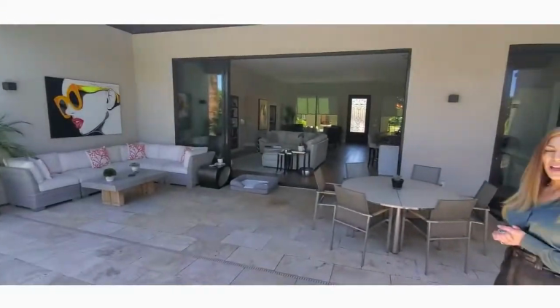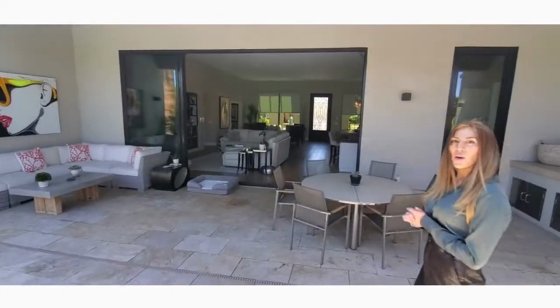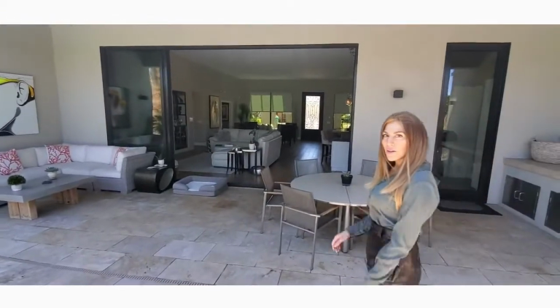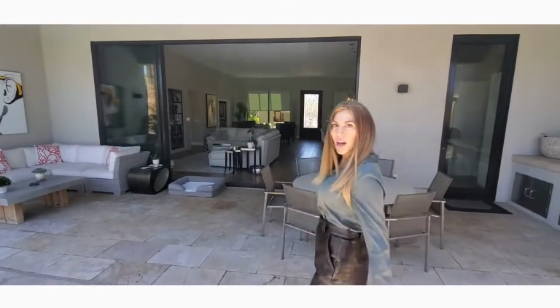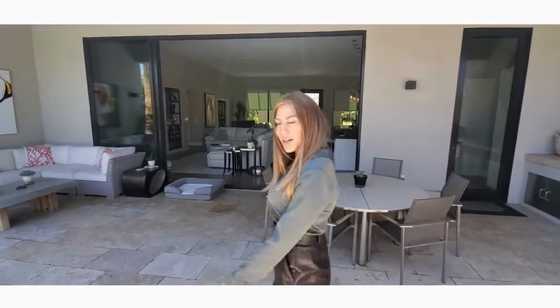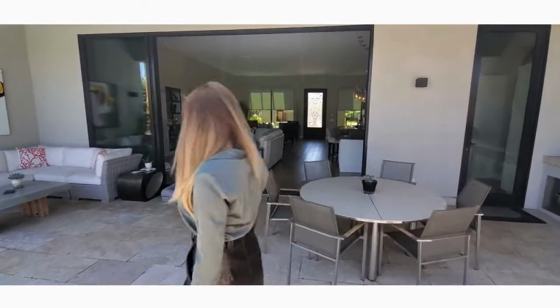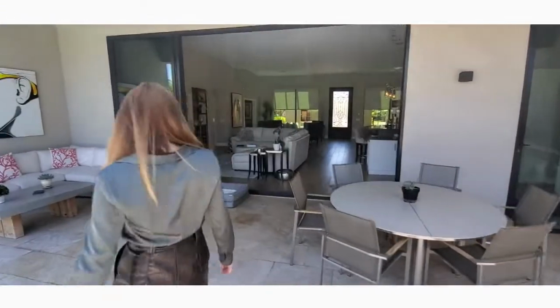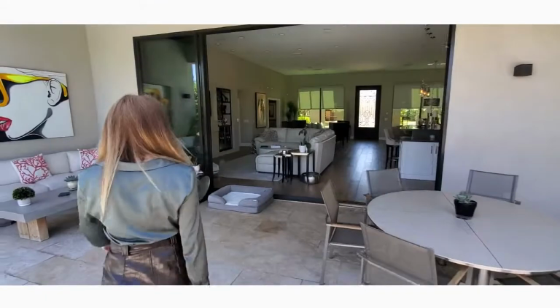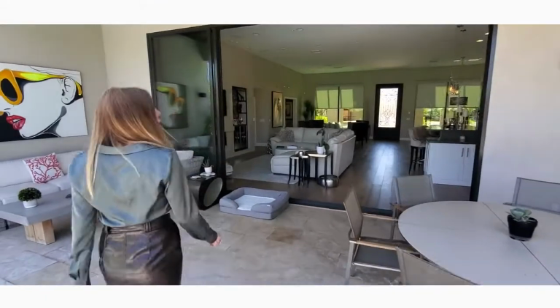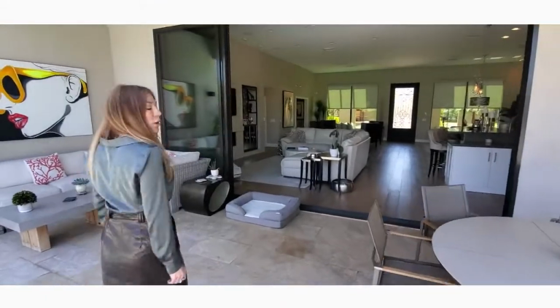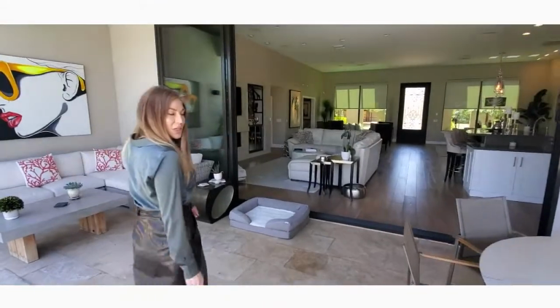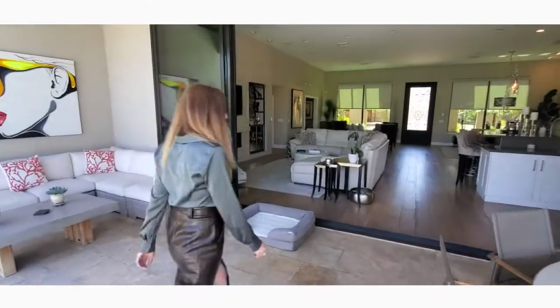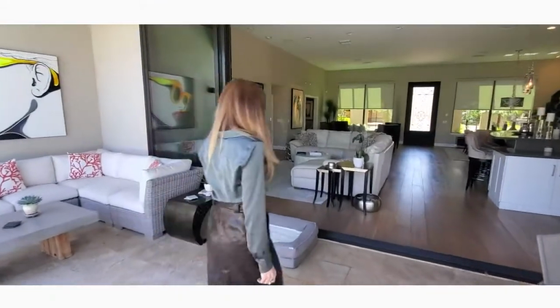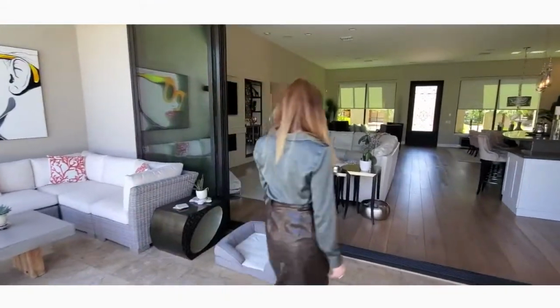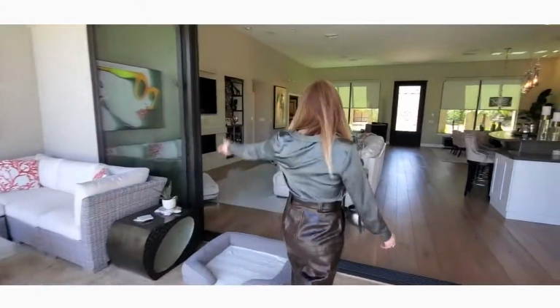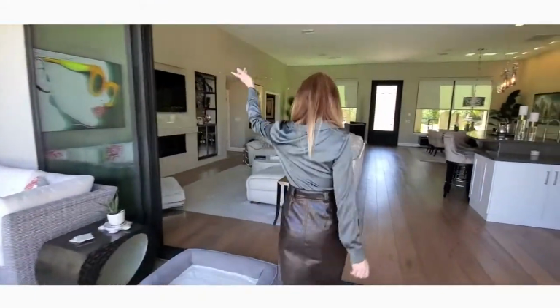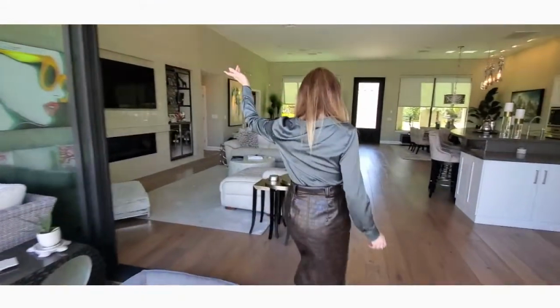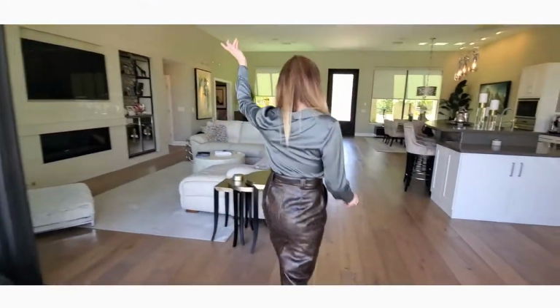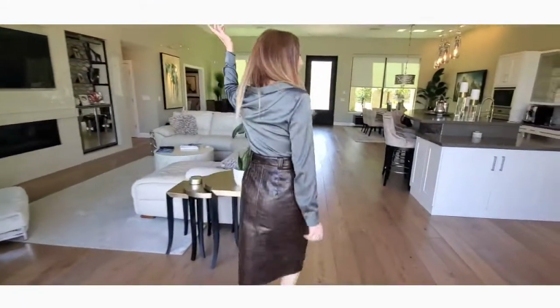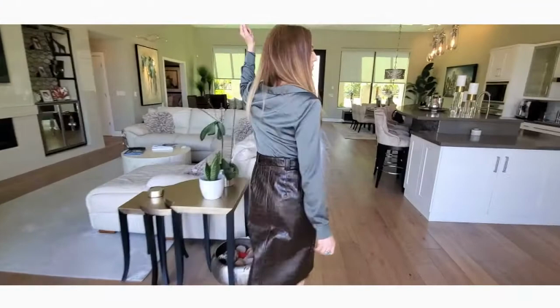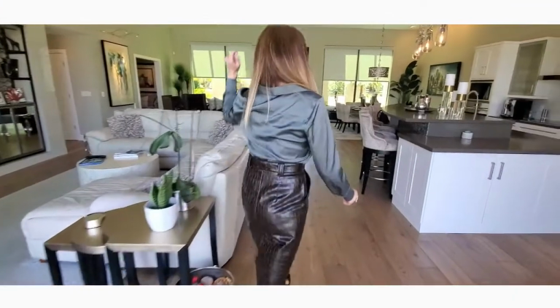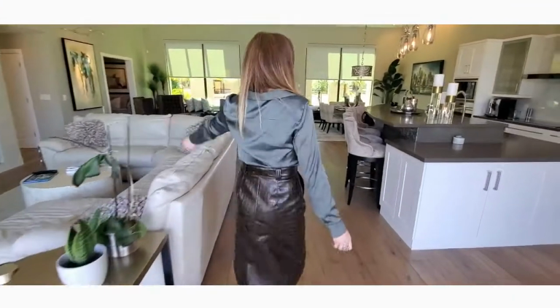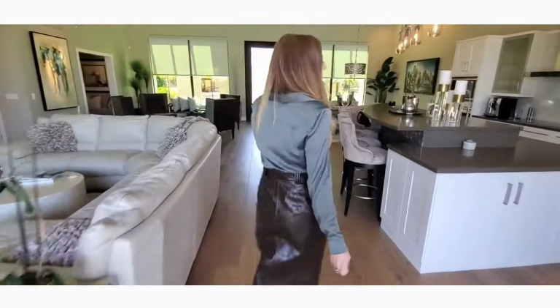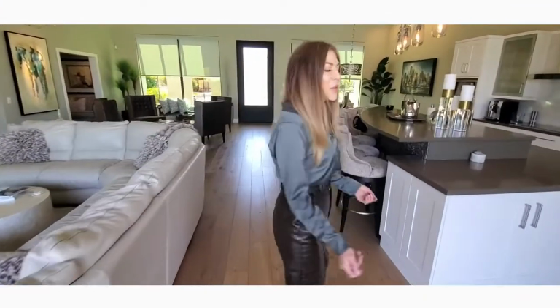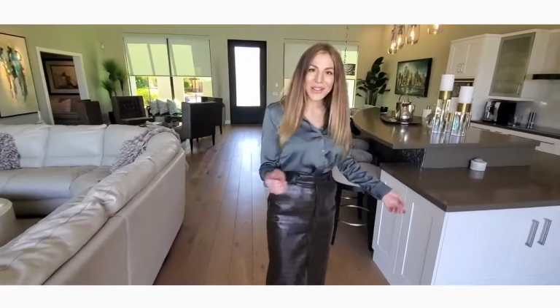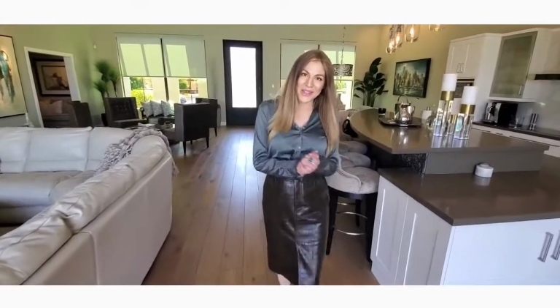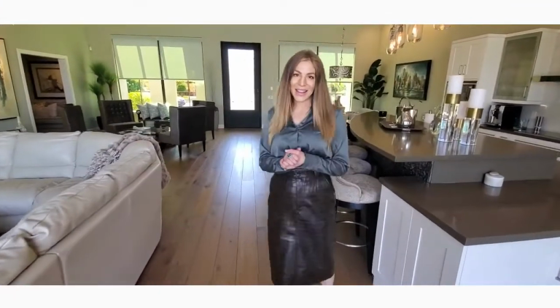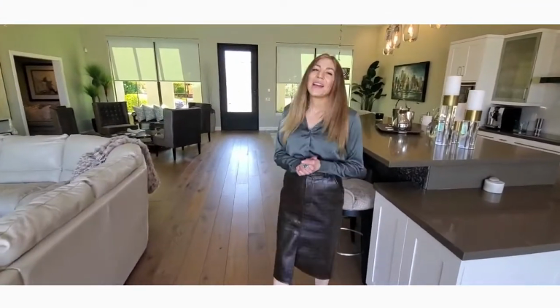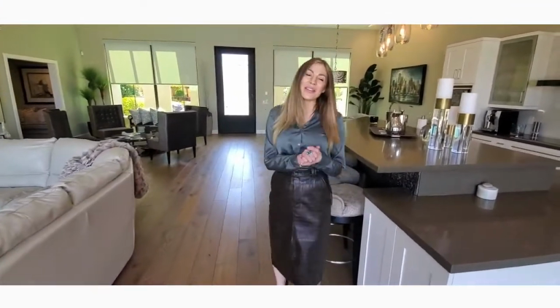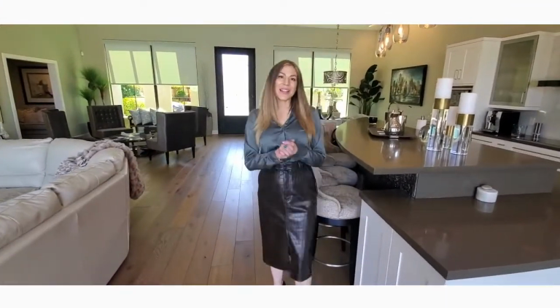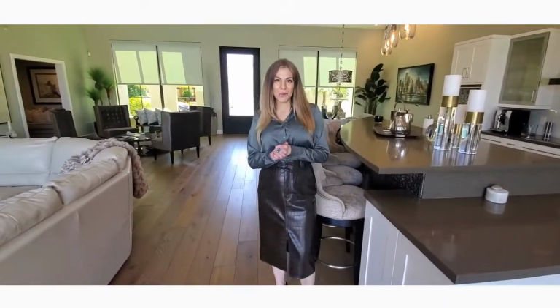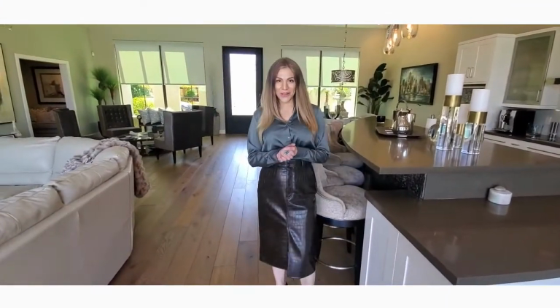The windows are Hunter Douglas custom windows with motorized shades, and this is a 10-foot pocket door. I hope you enjoyed this tour today — come out and check us out here at McCormick Ranch.